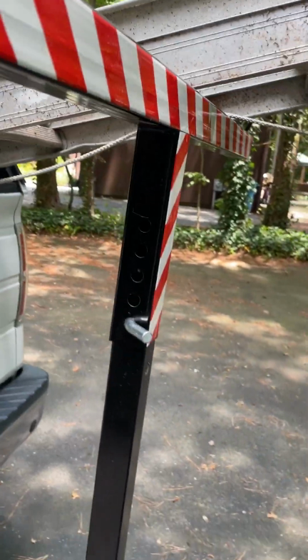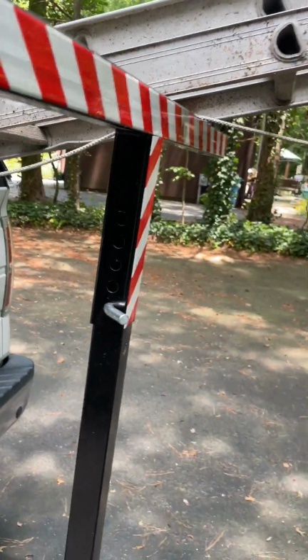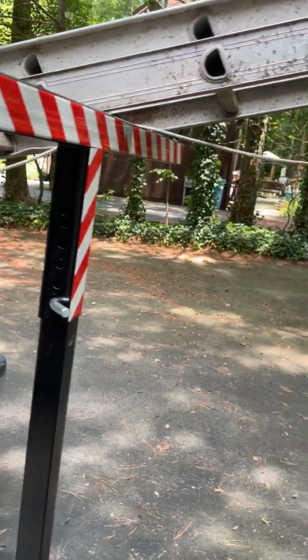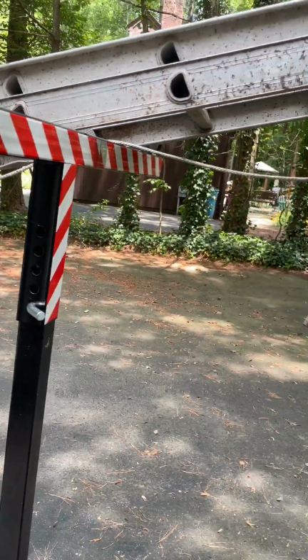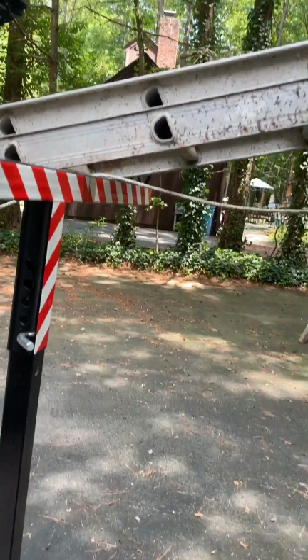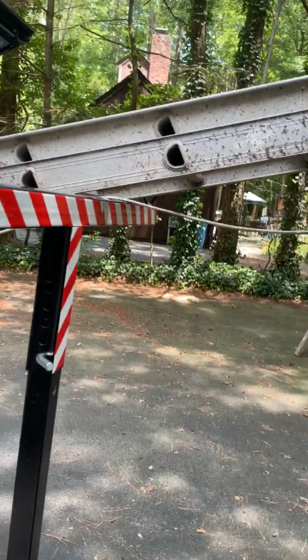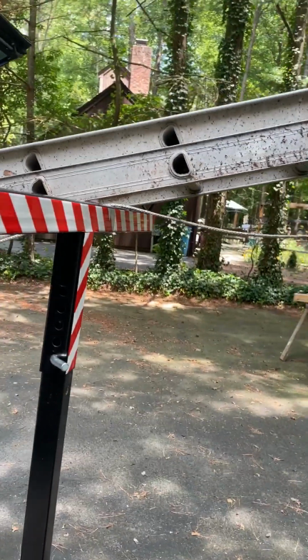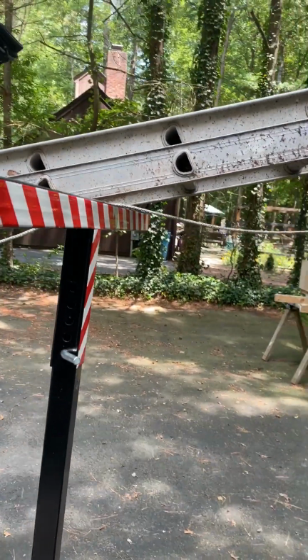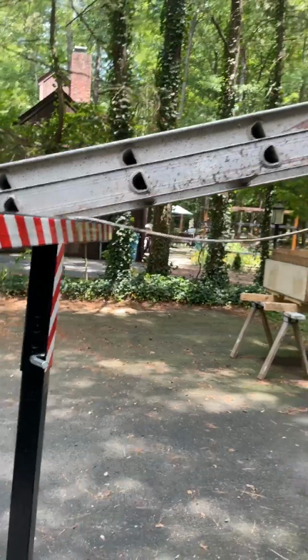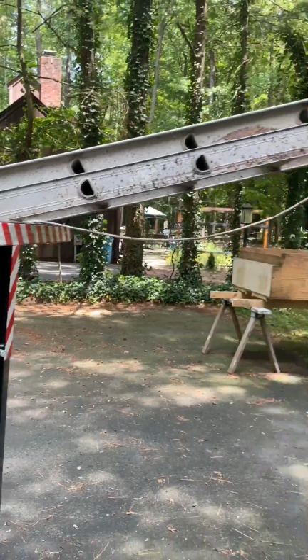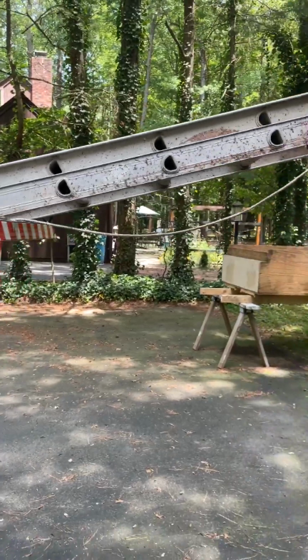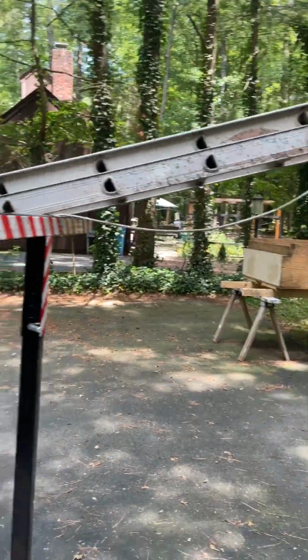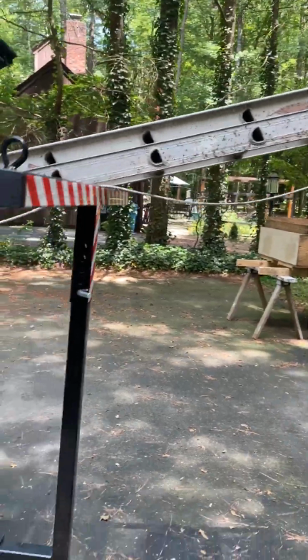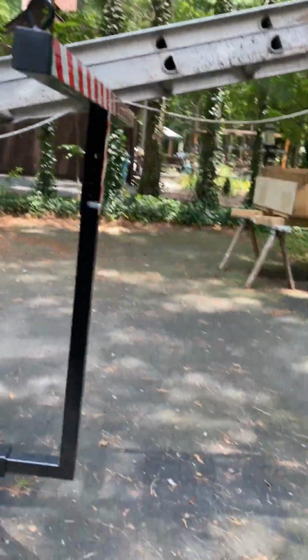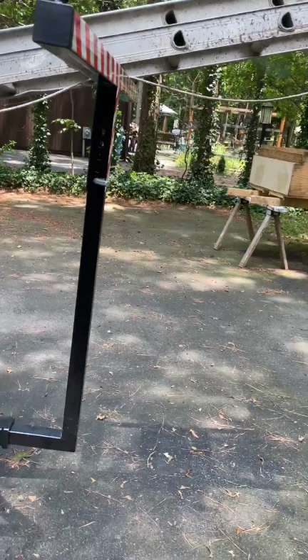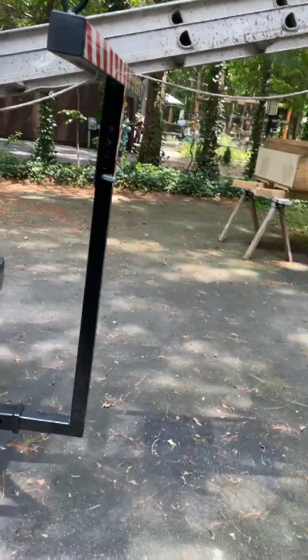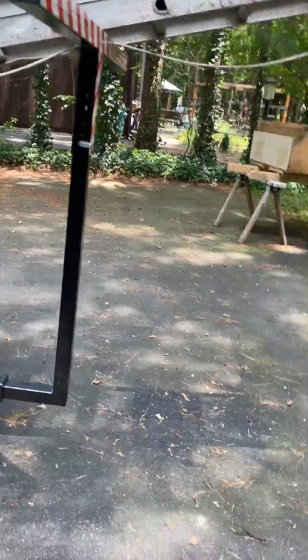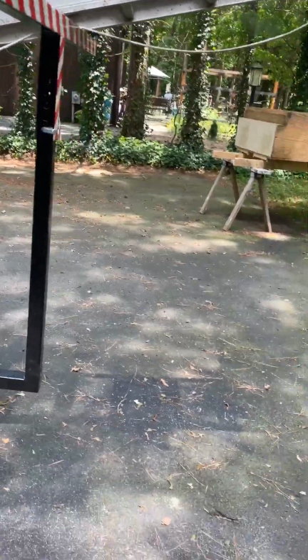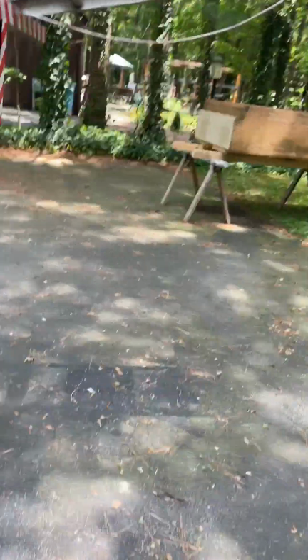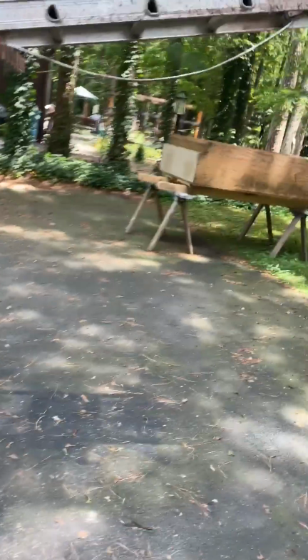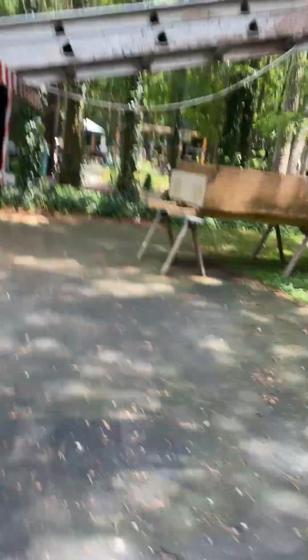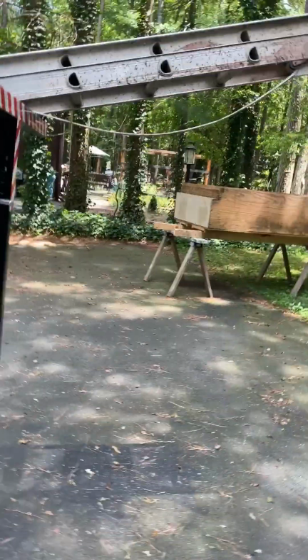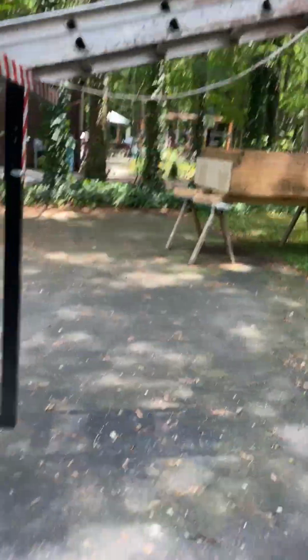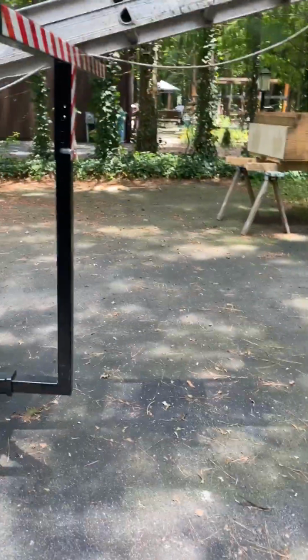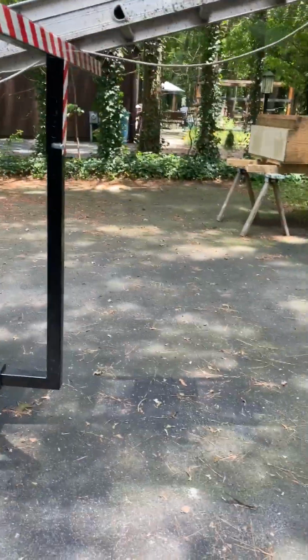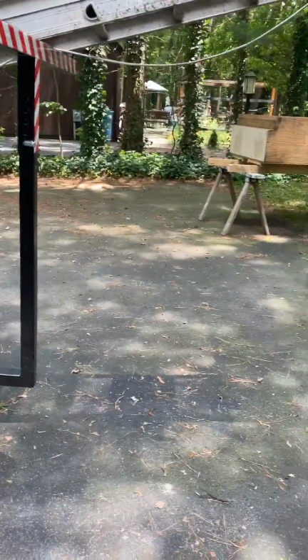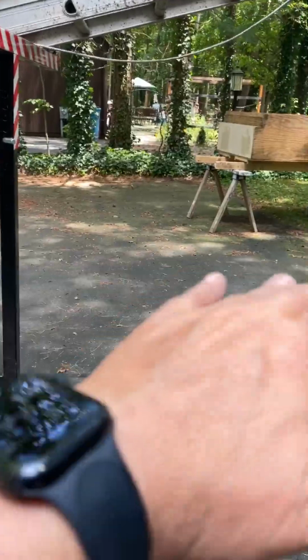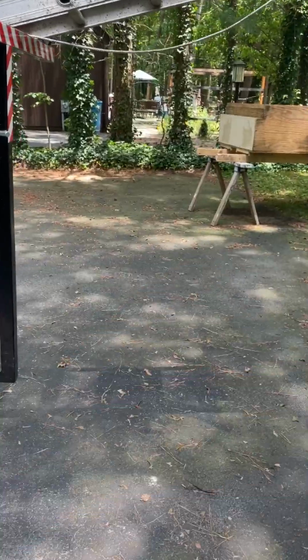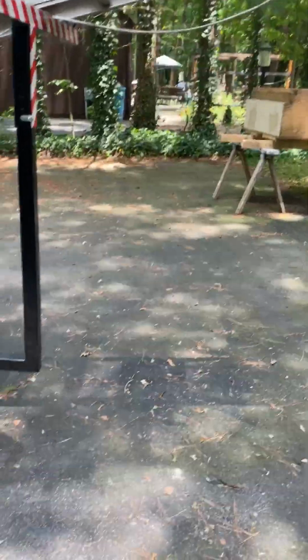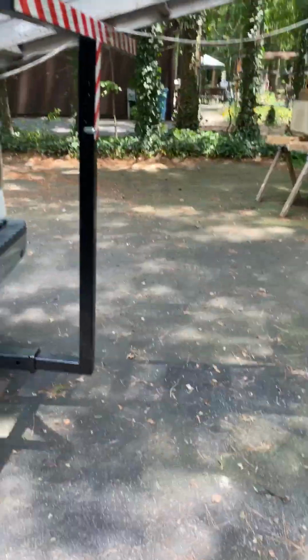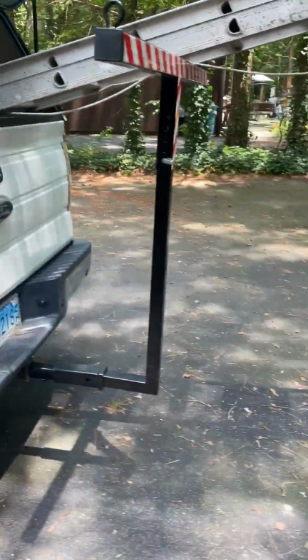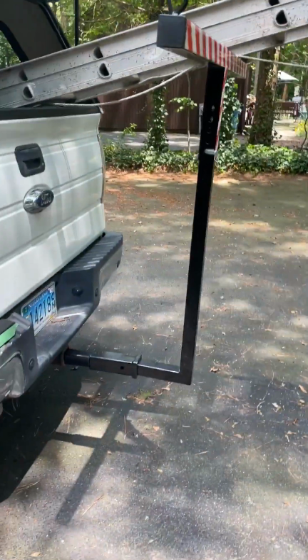So that way, I can carry my extension ladder and my canoe without having to have the tailgate down and everything sticking way out the back.